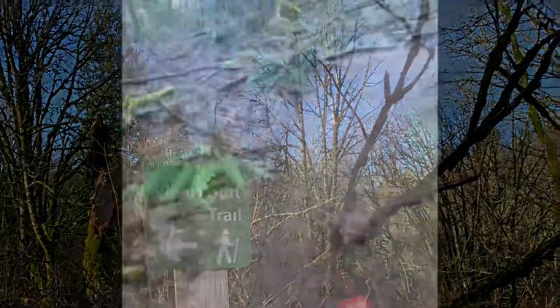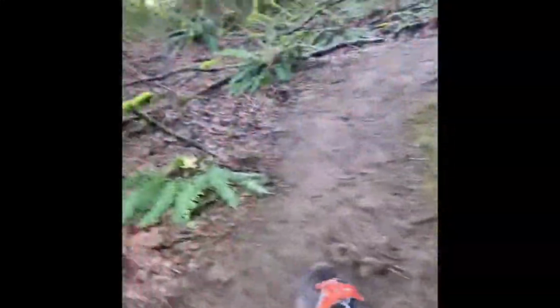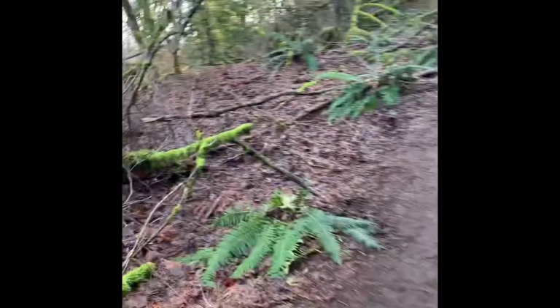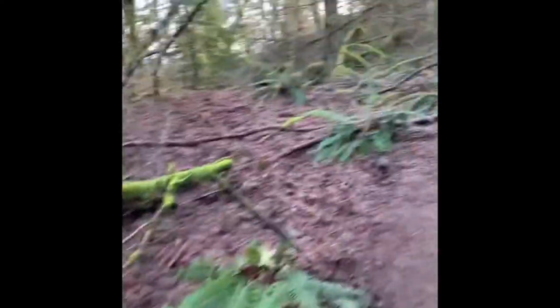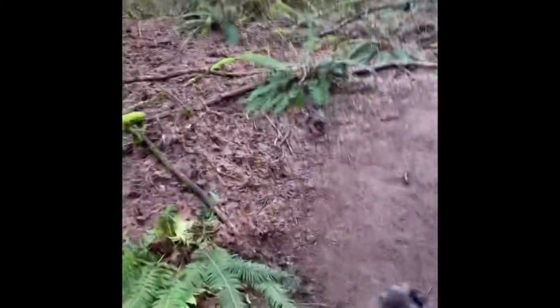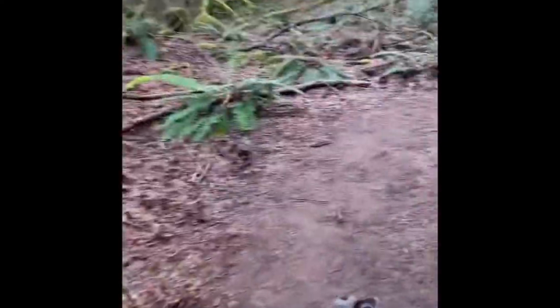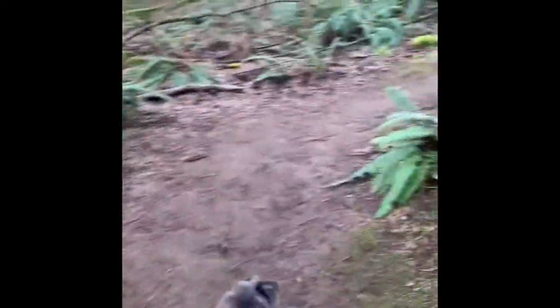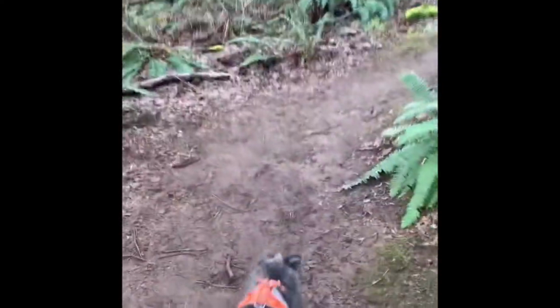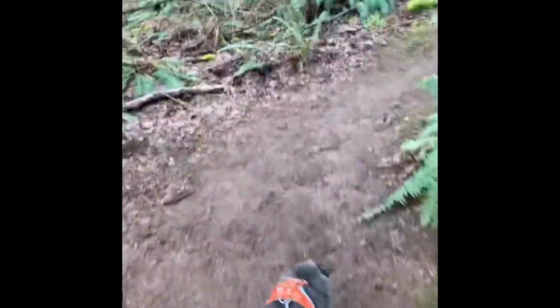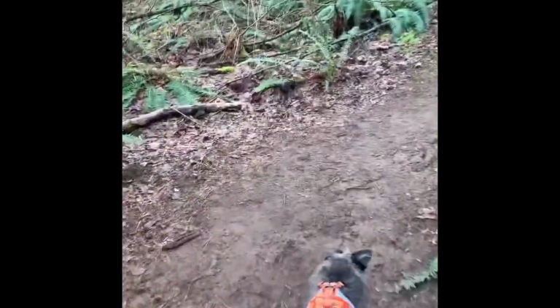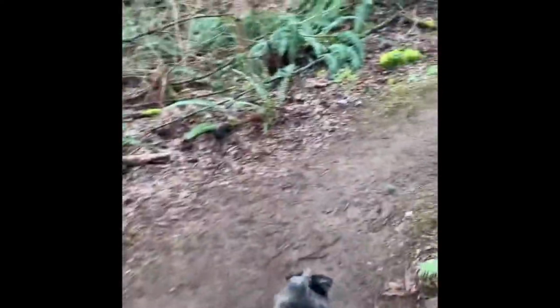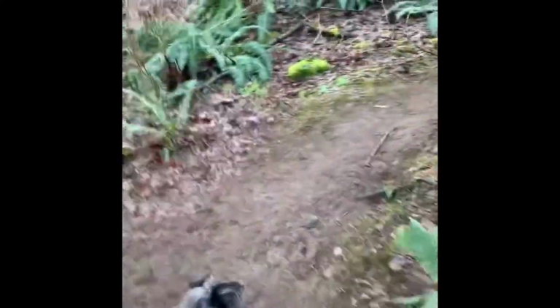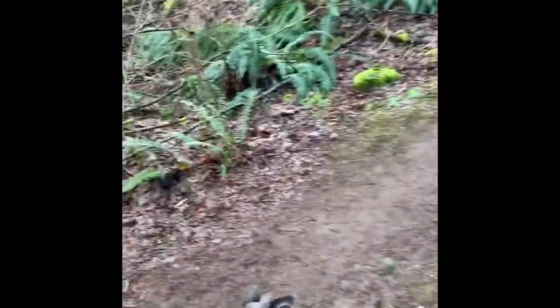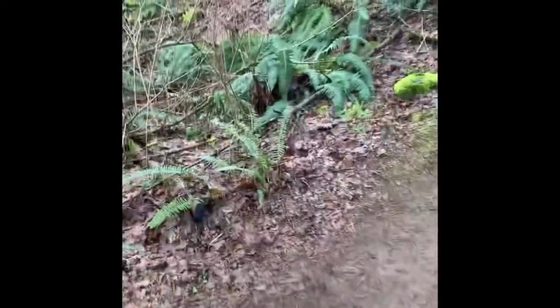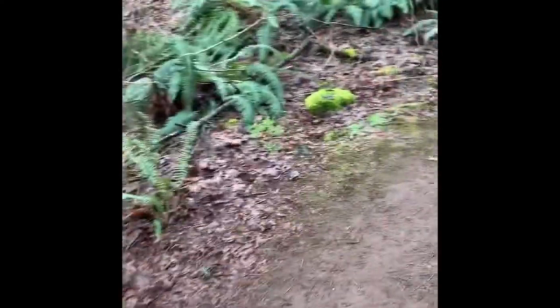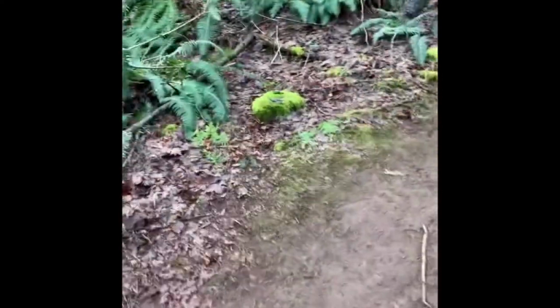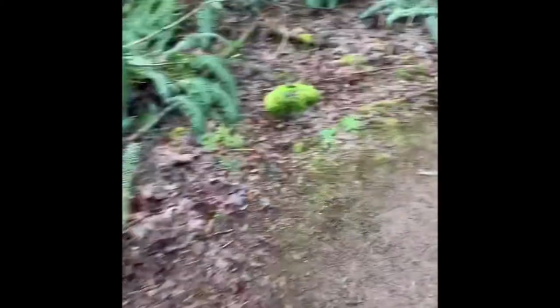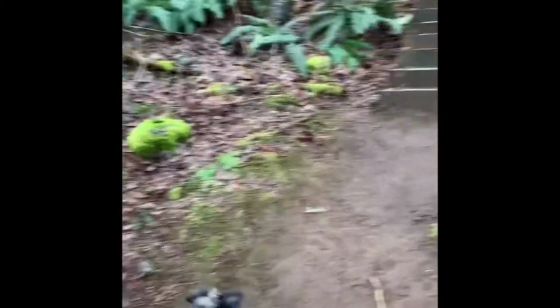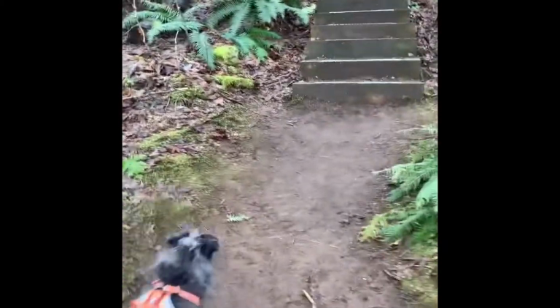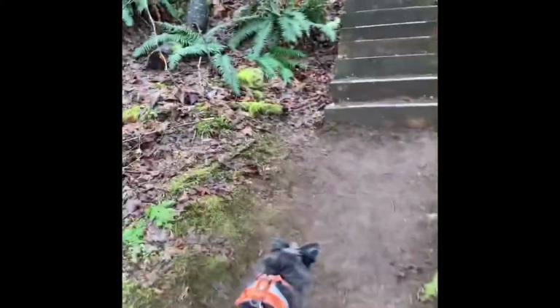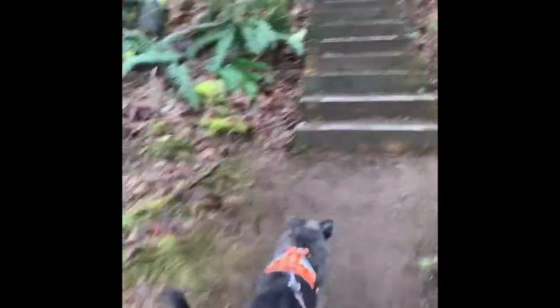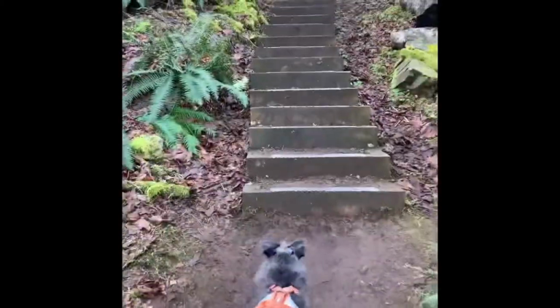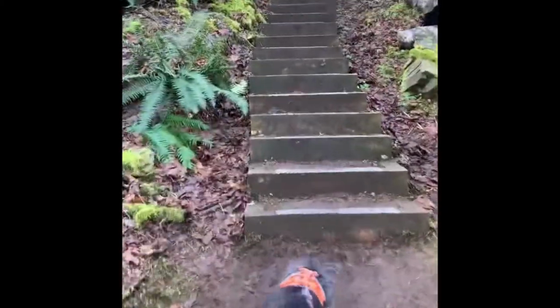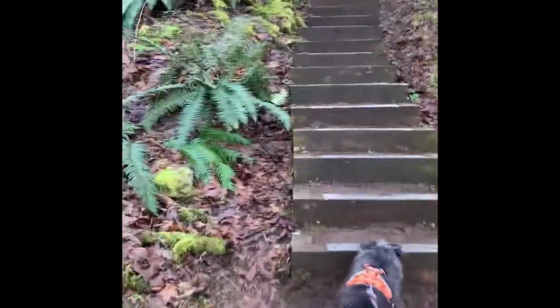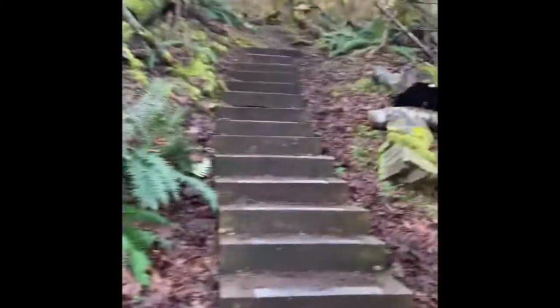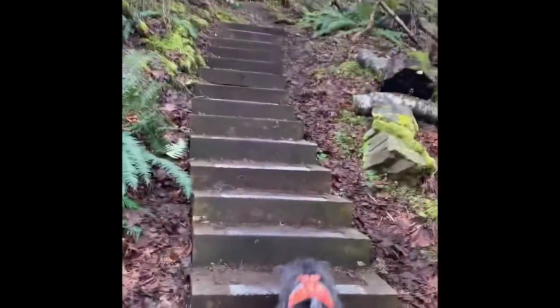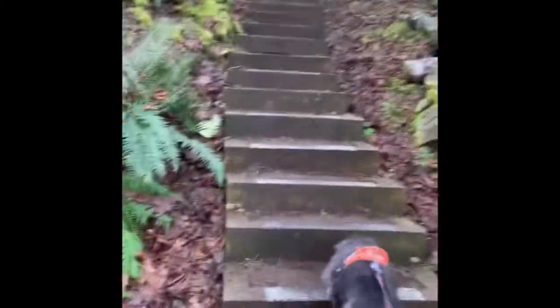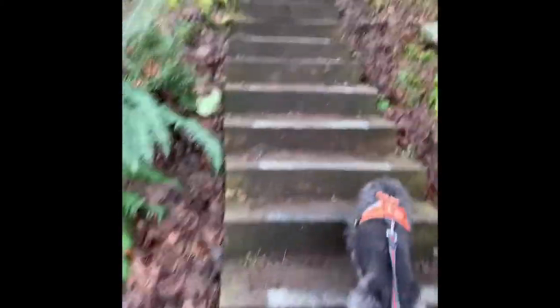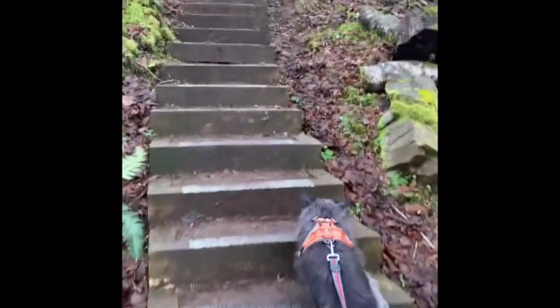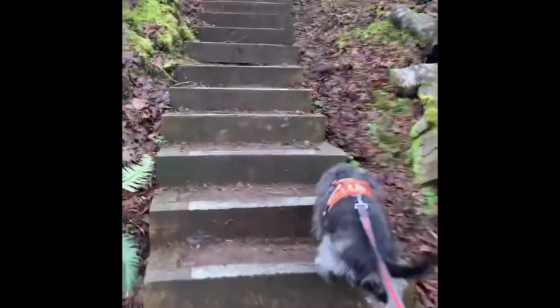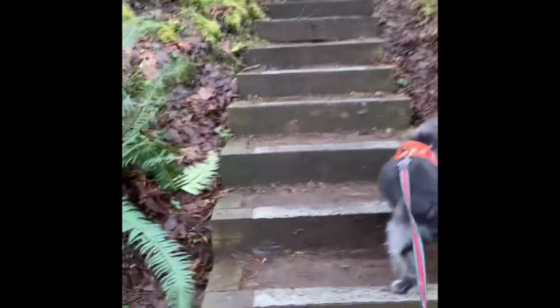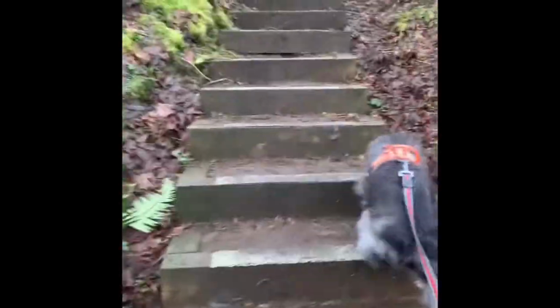My dog Zola and I really enjoyed this hike. The scenery along the way was gorgeous — the moss-covered trees and luscious green ferns along the trail are my favorite scenery.